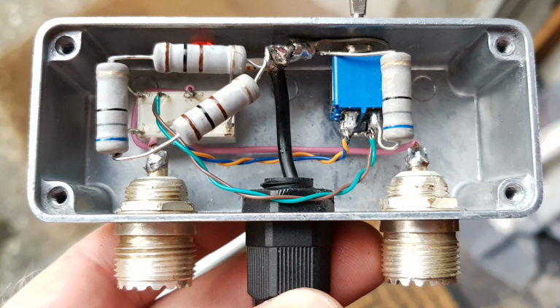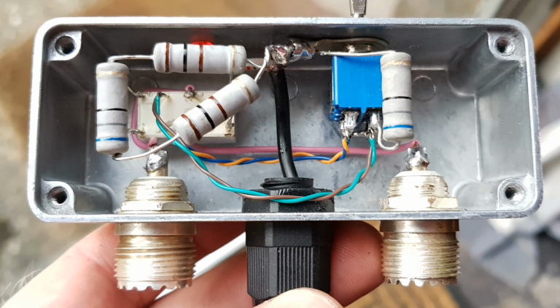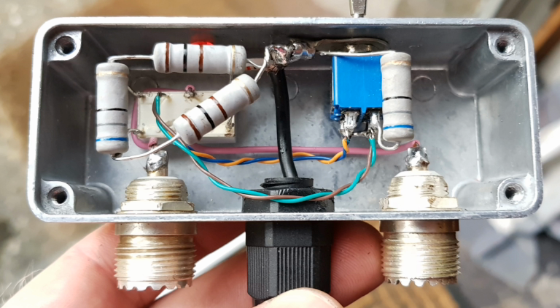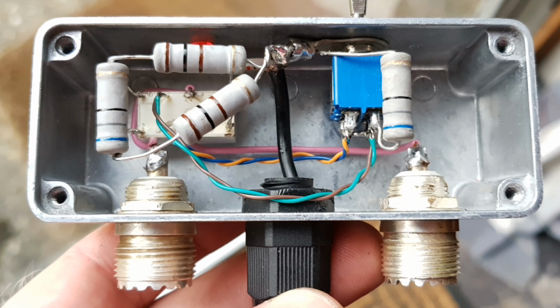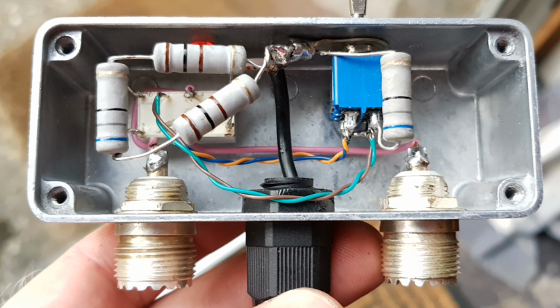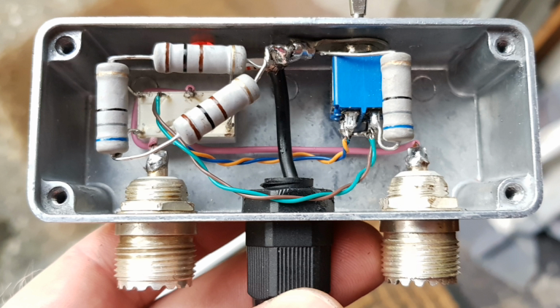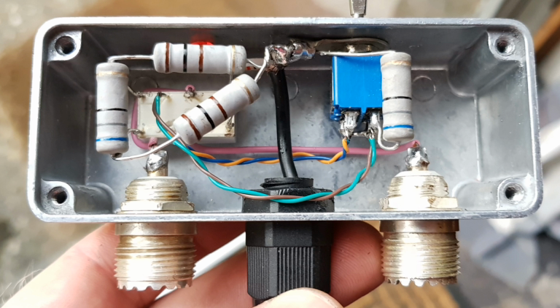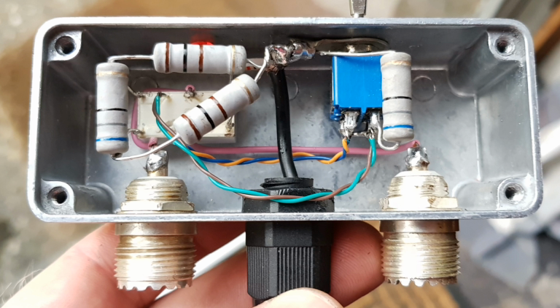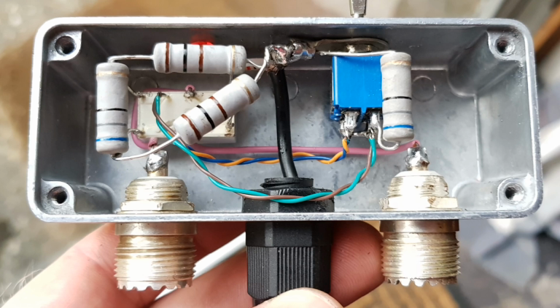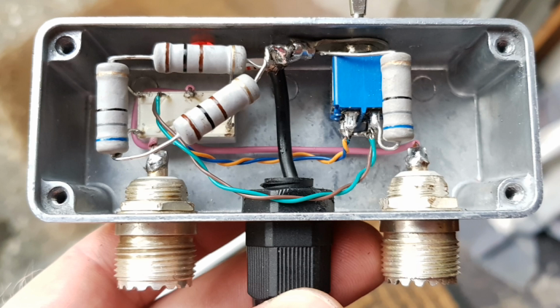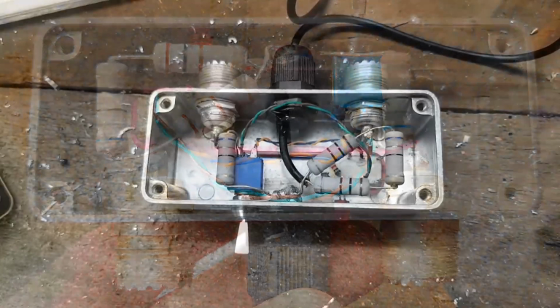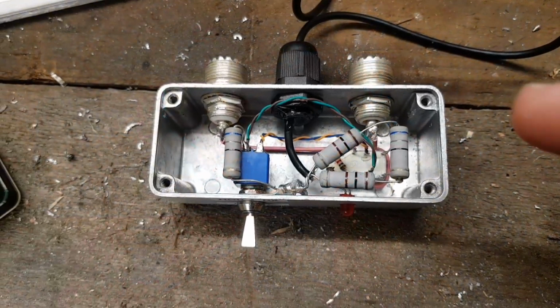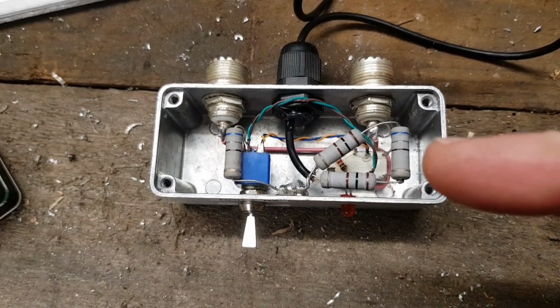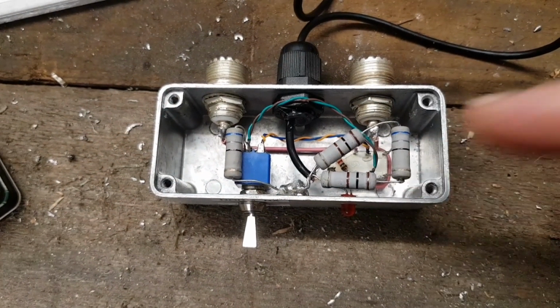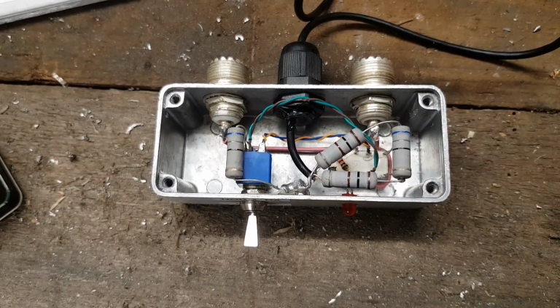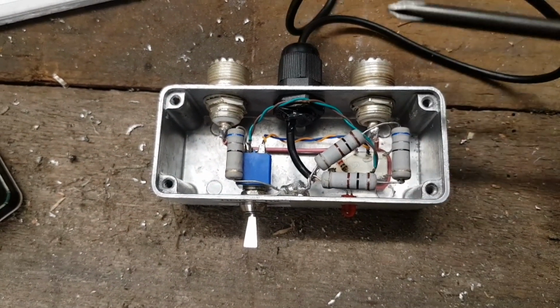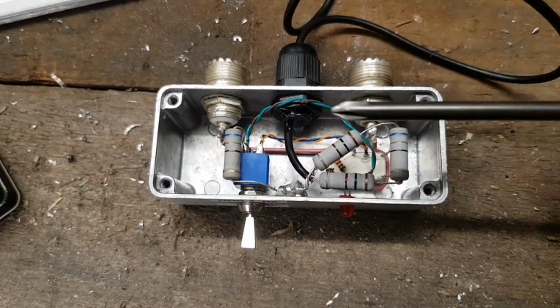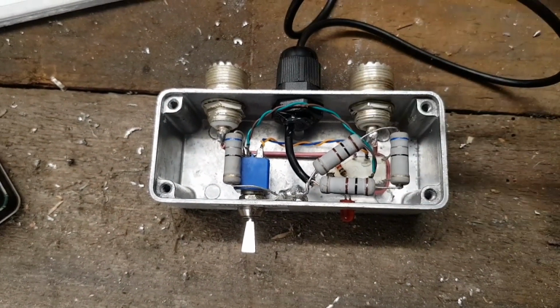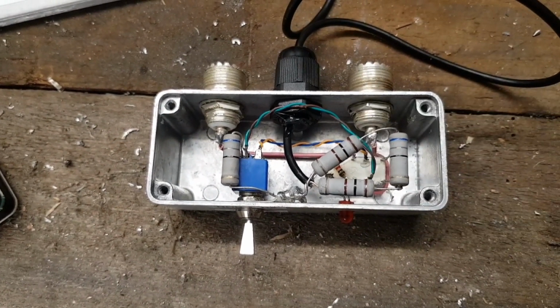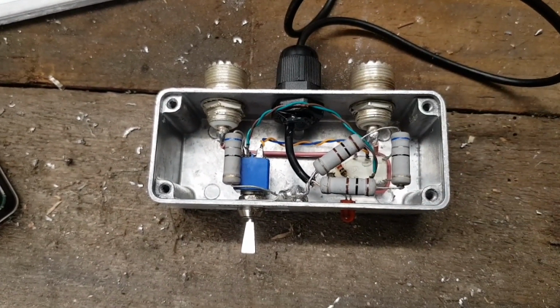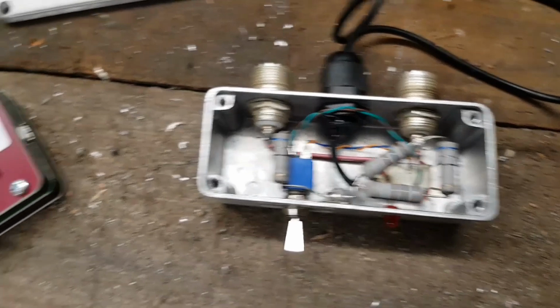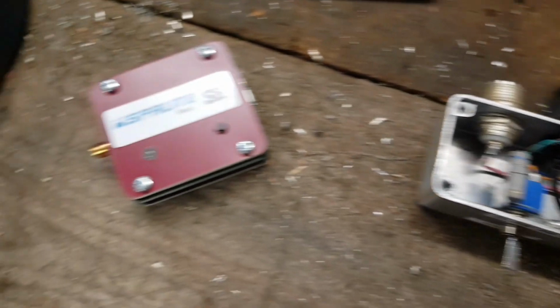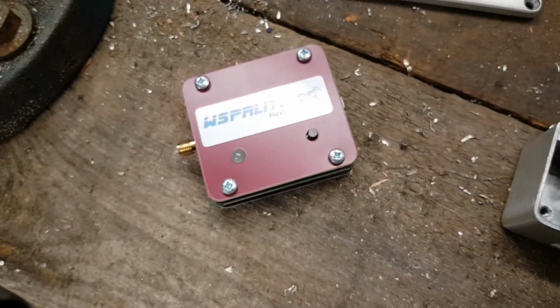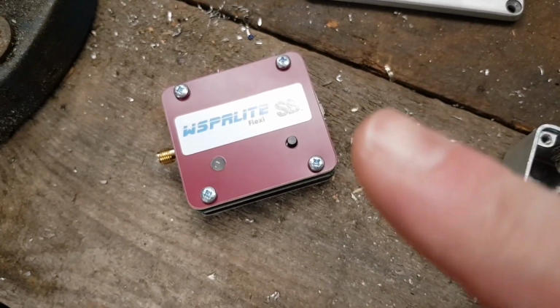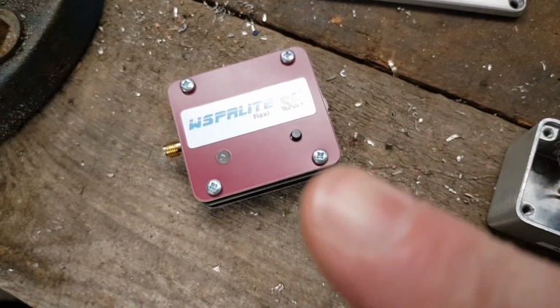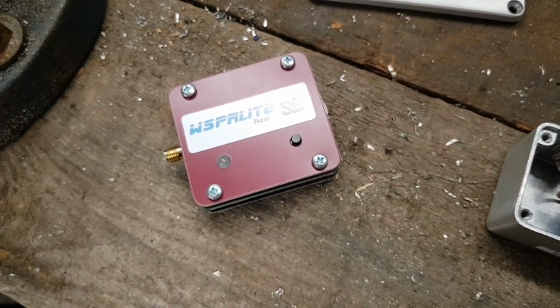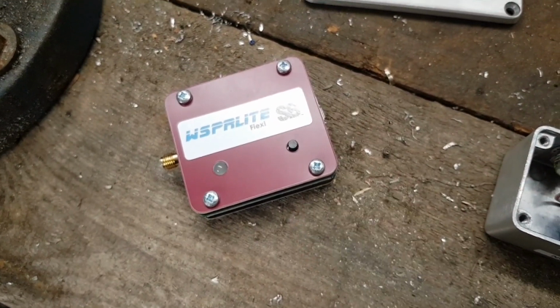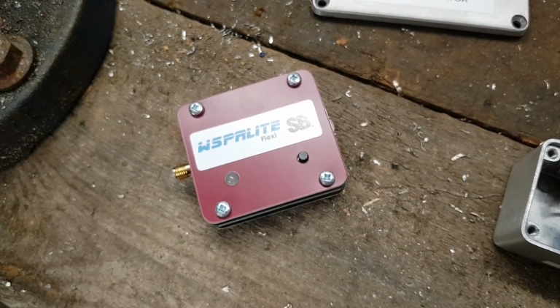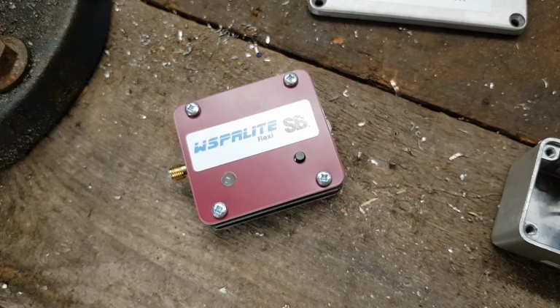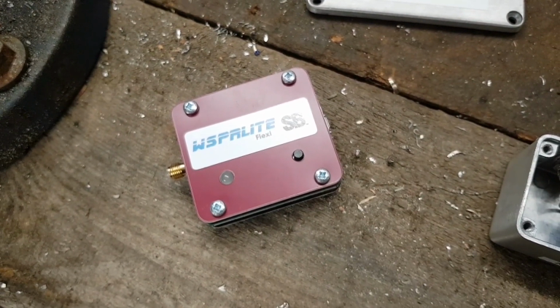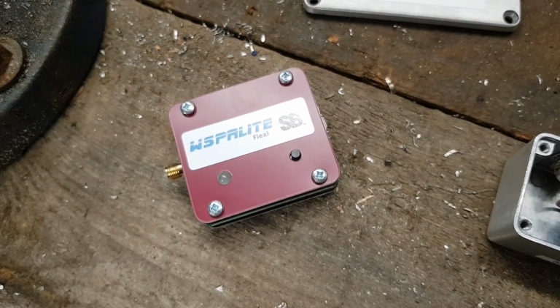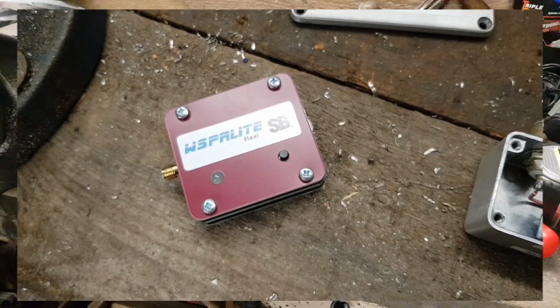I can run my FT817 at one watt, which will give me a hundred milliwatts coming out from the back of here. And that means I can run the Whisper Light at 100 milliwatts as well, so I get the same signal level from both stations.